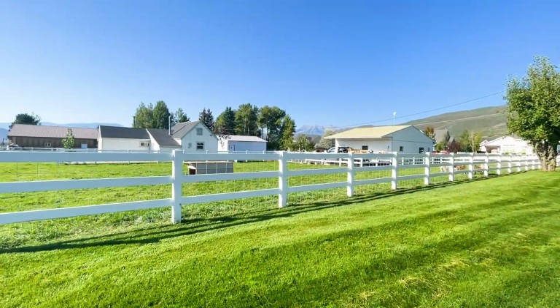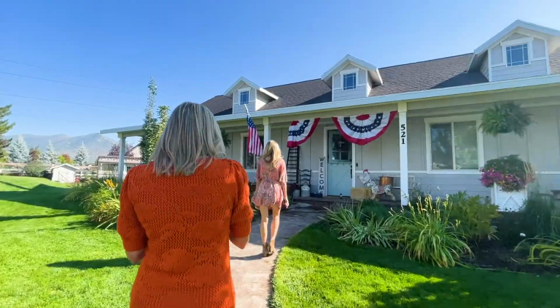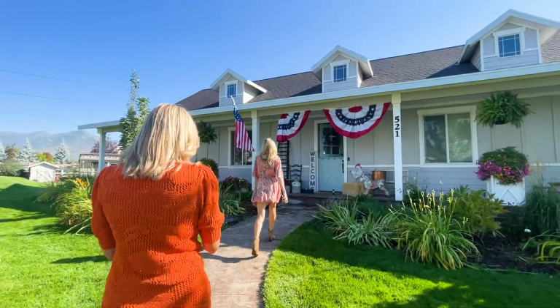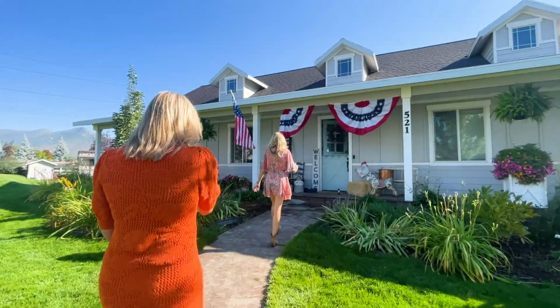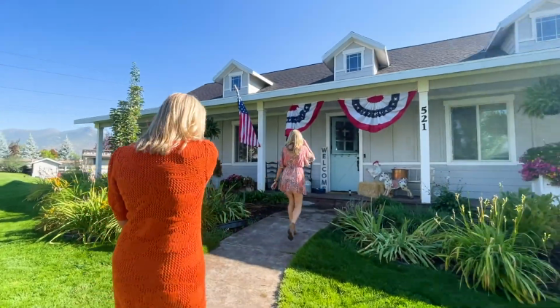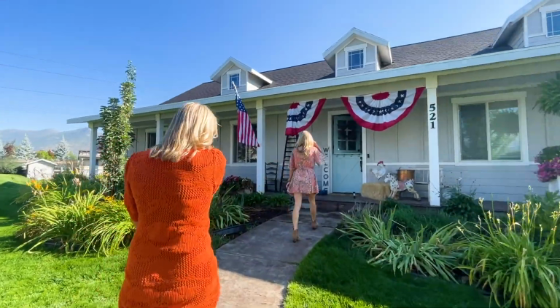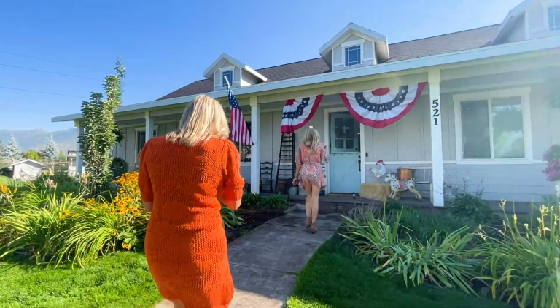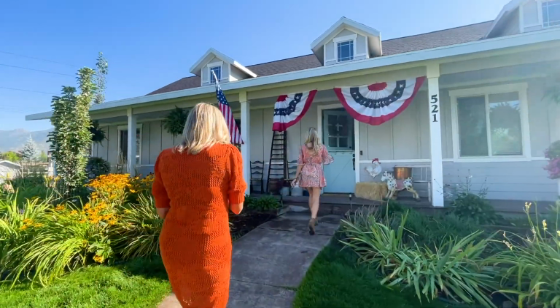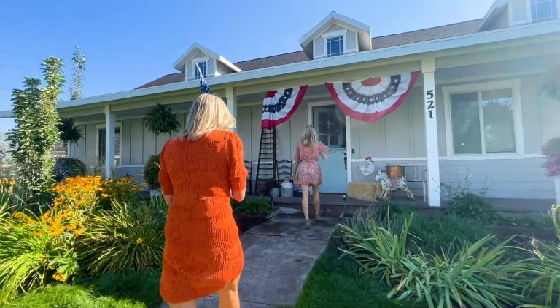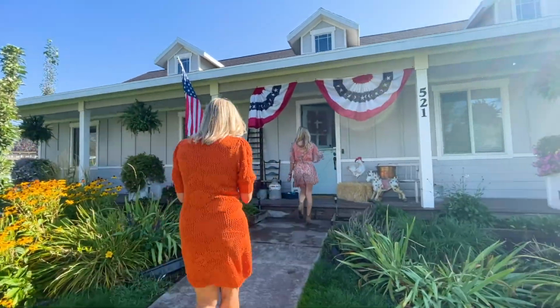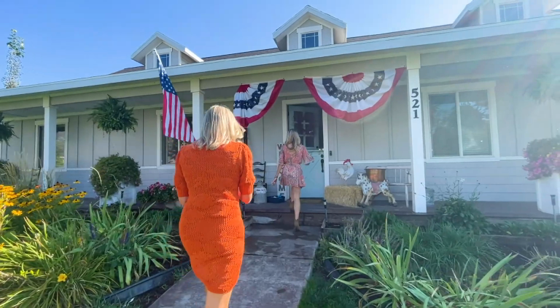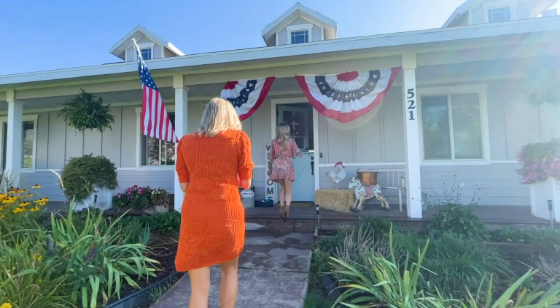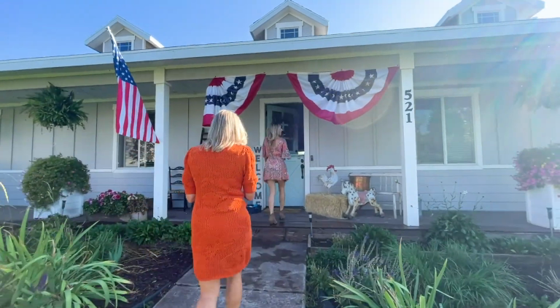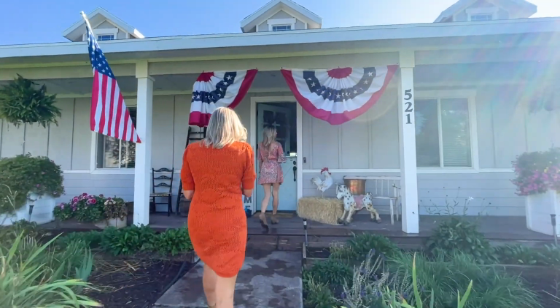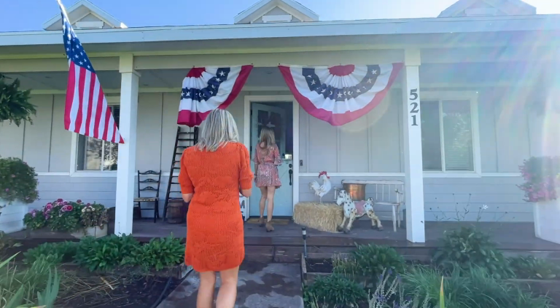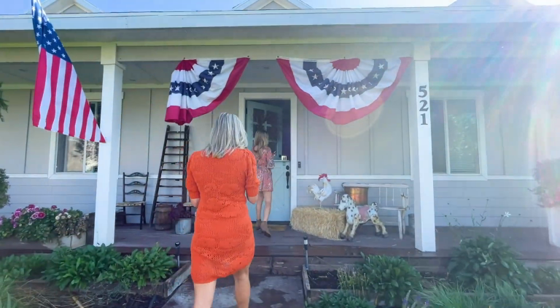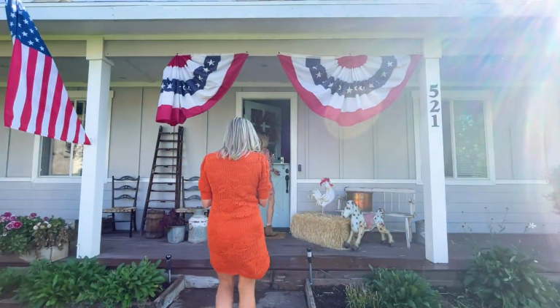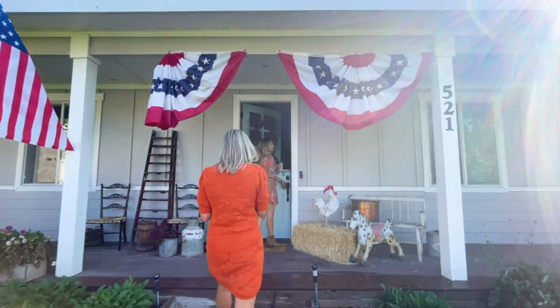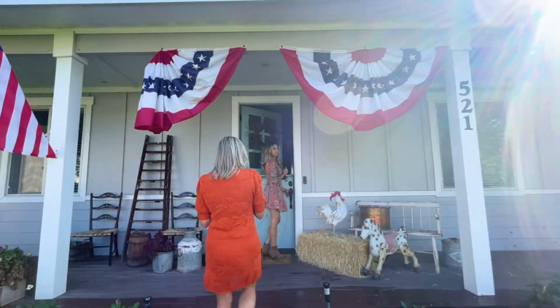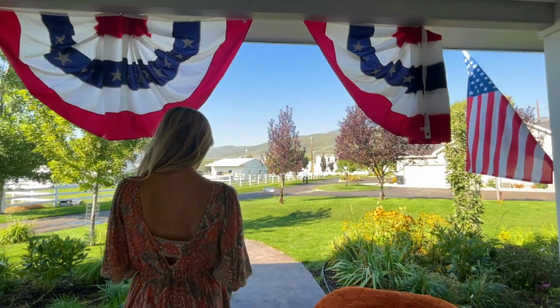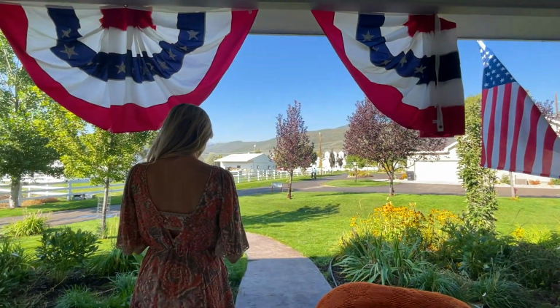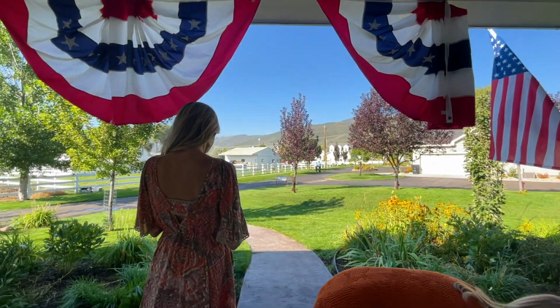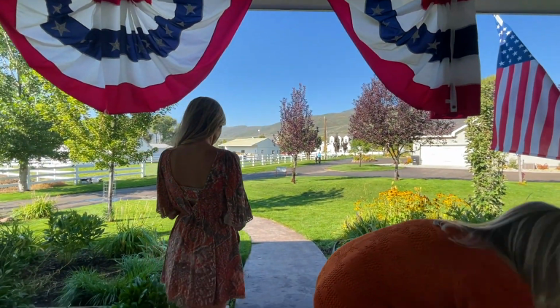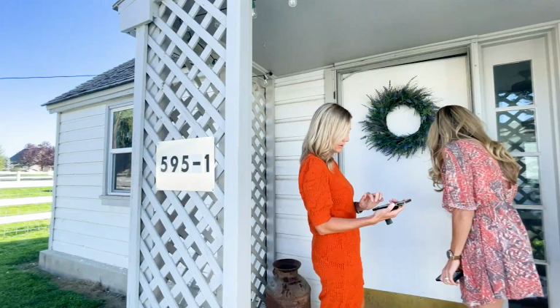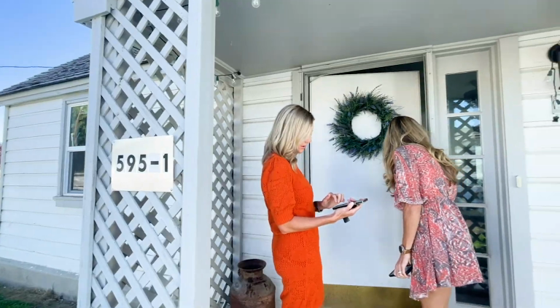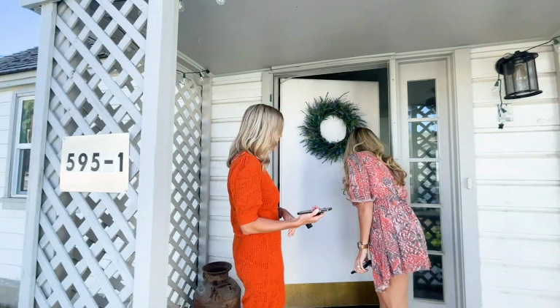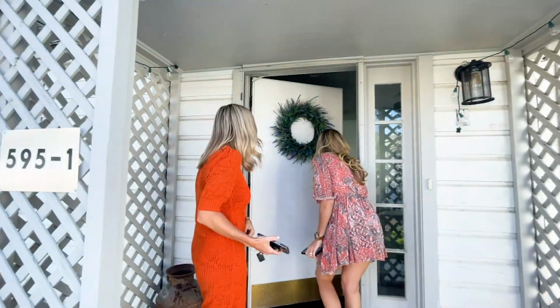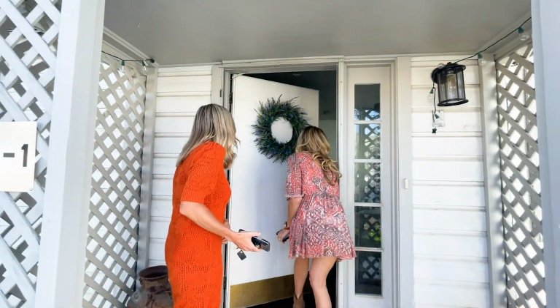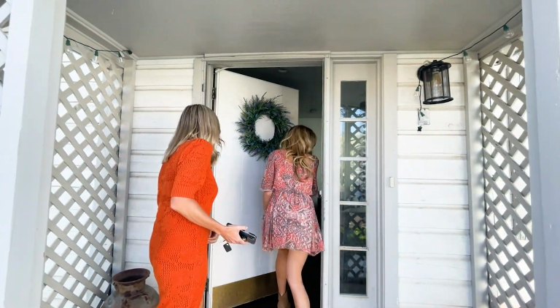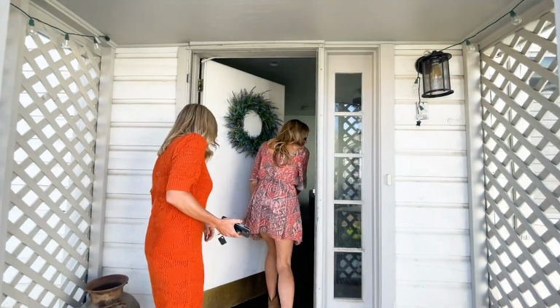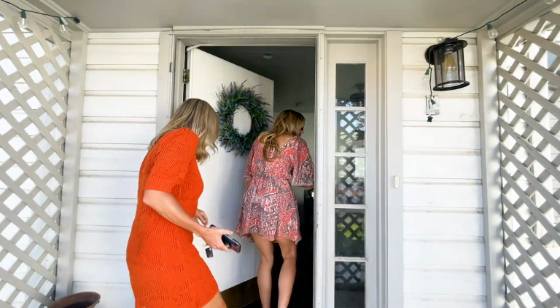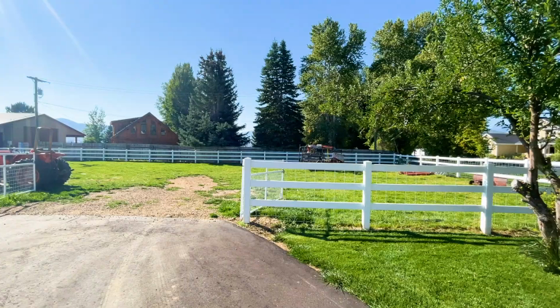This quintessential farmhouse encompasses two gorgeous lush acres. The peaceful setting offers meadow and mountain views of the Midway Valley and Wasatch Mountain Range.